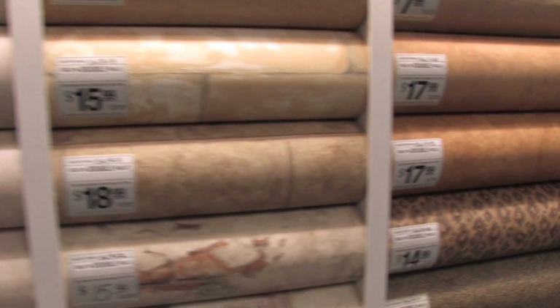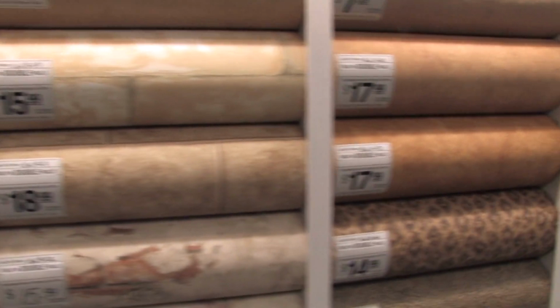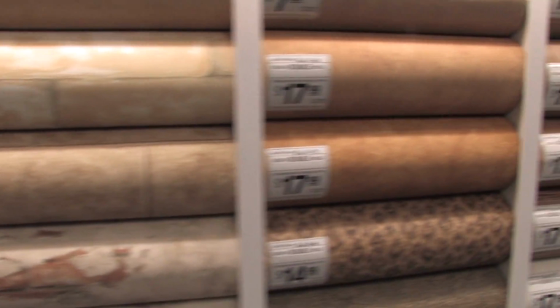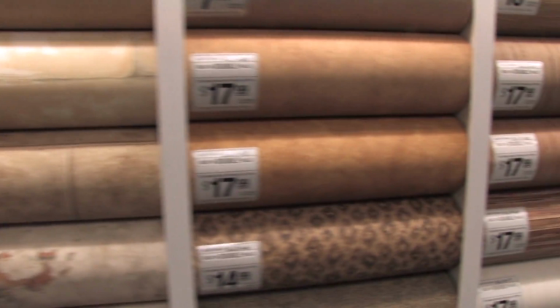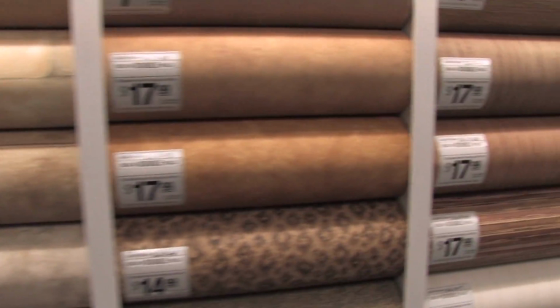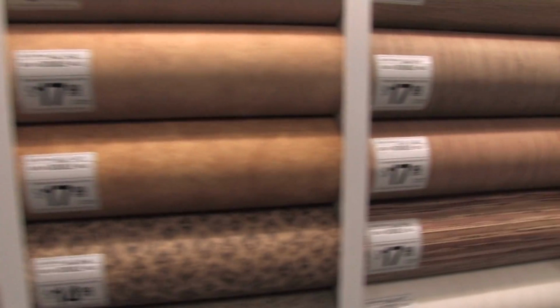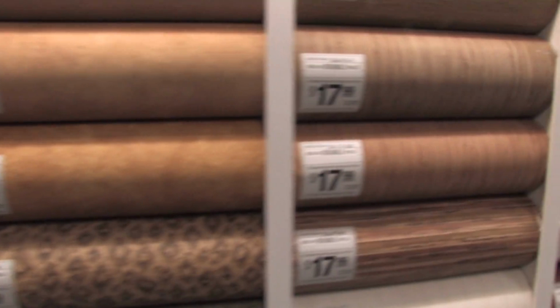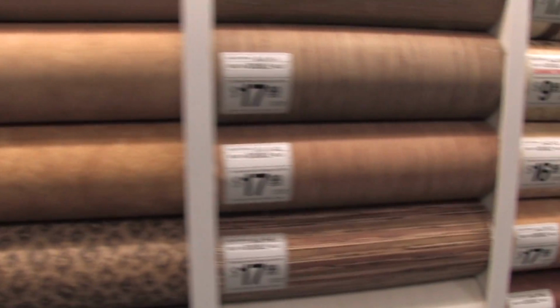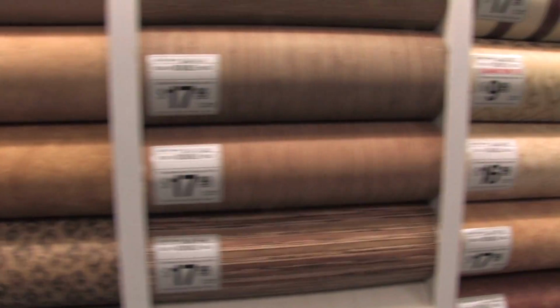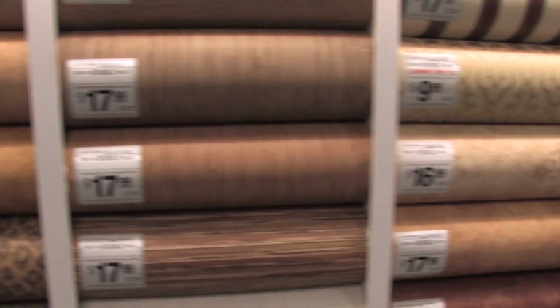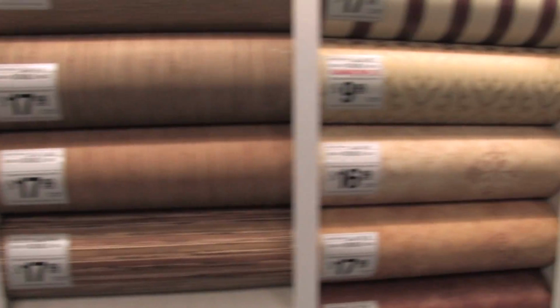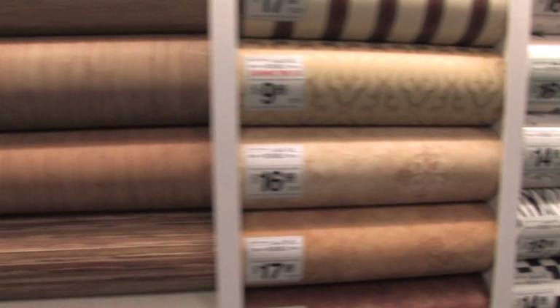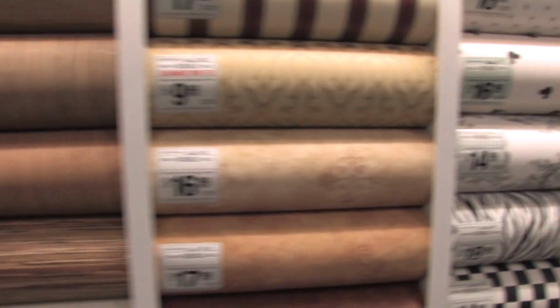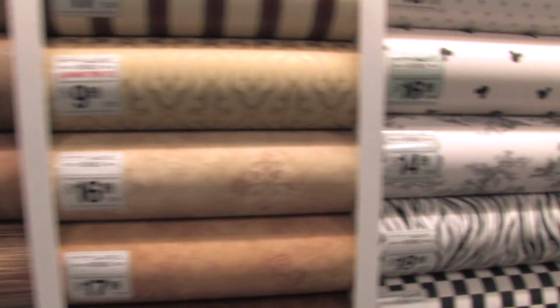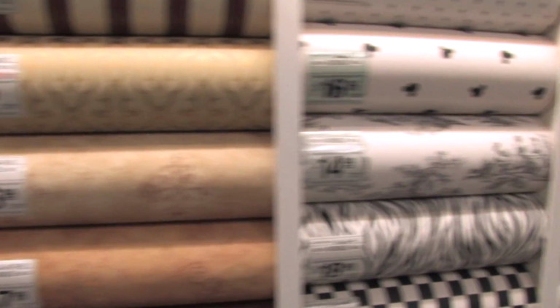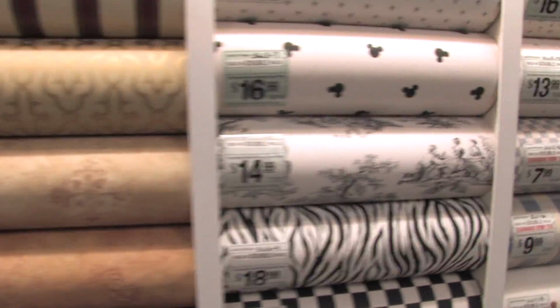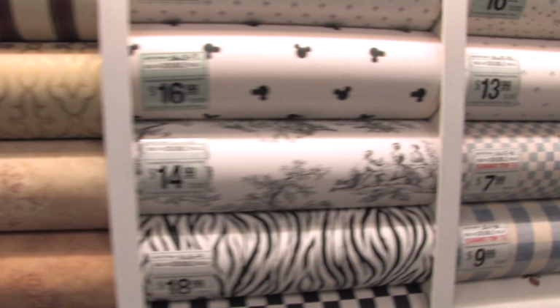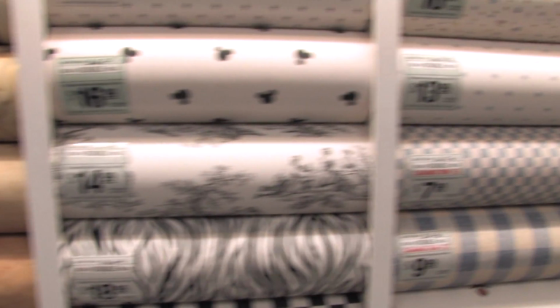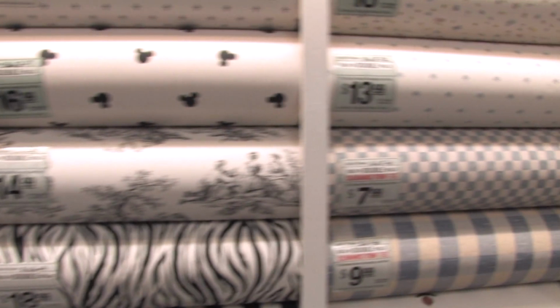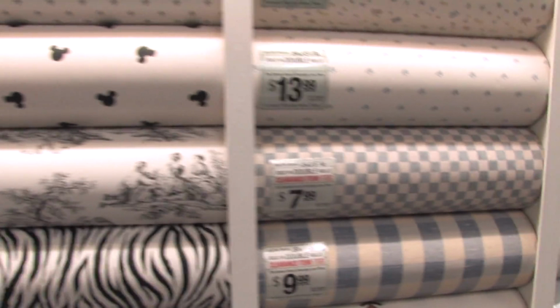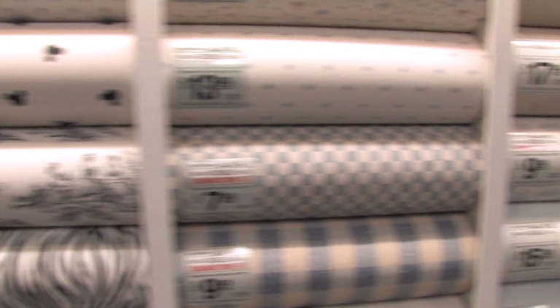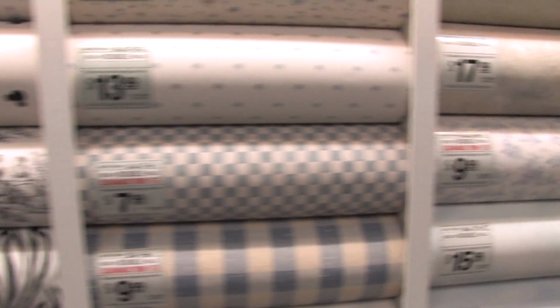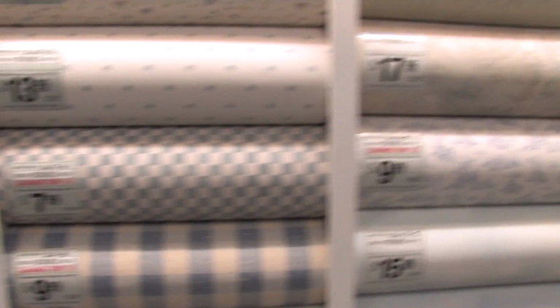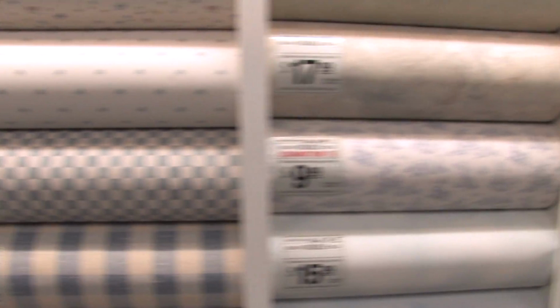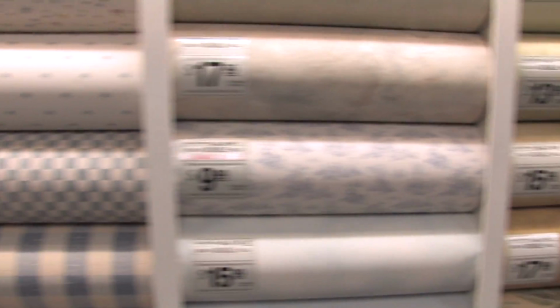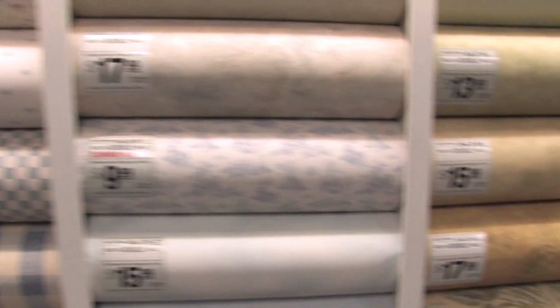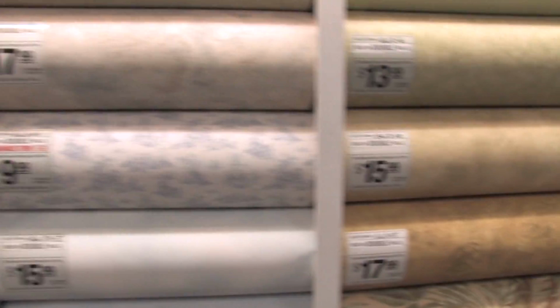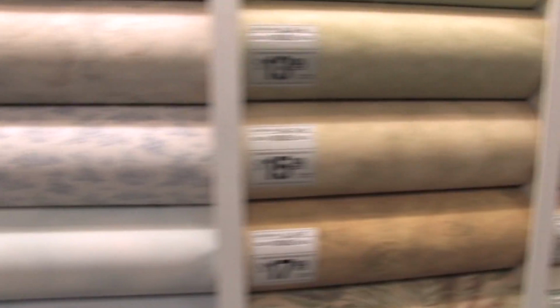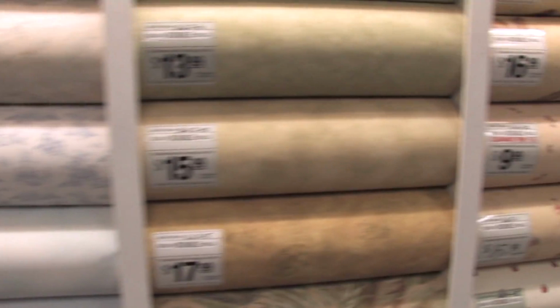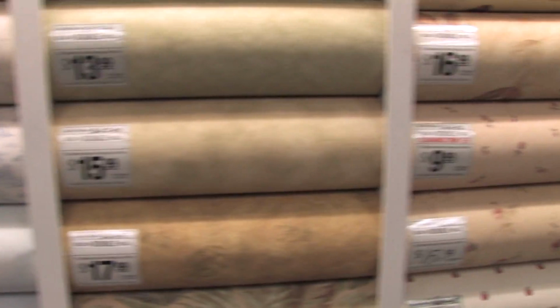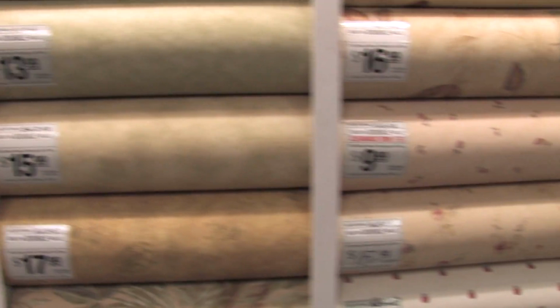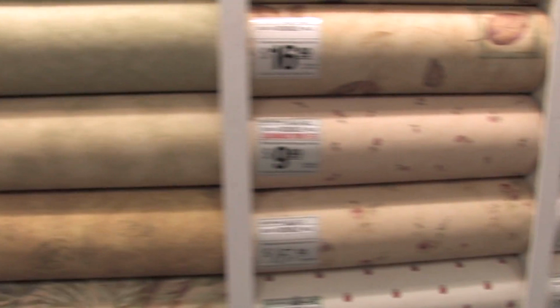That's why the Border Store is the best wallpaper store on the West Coast — a store that makes you want to decorate. The Border Store has it all, with products to suit every budget.